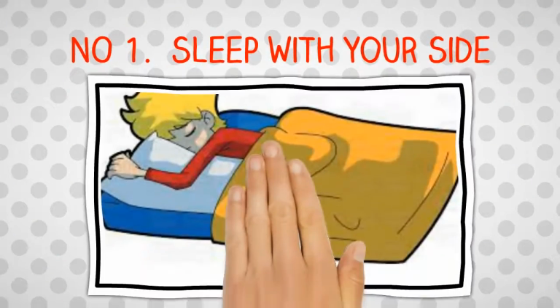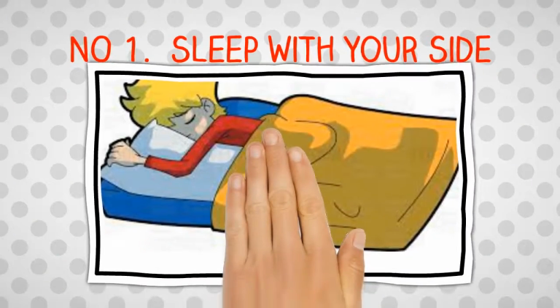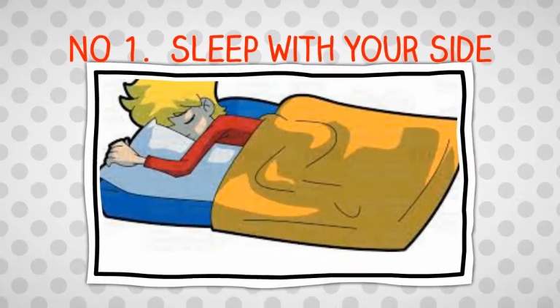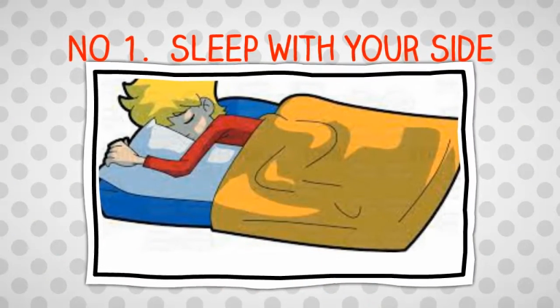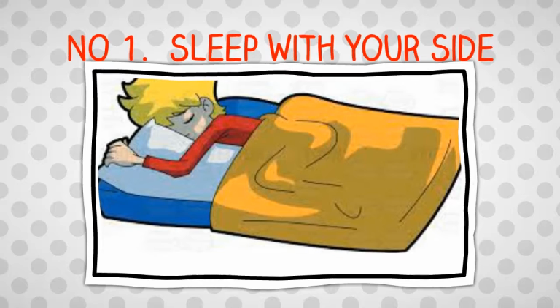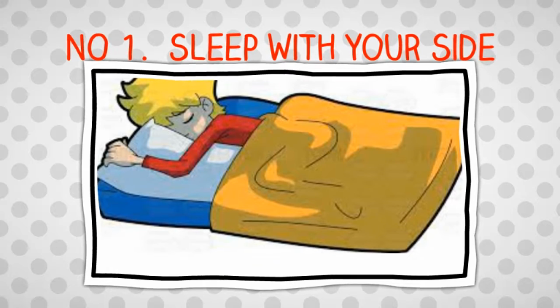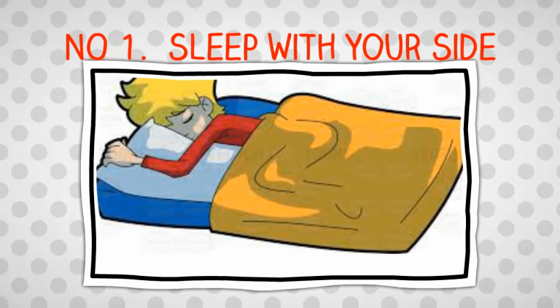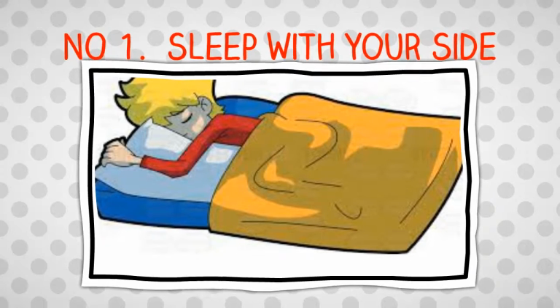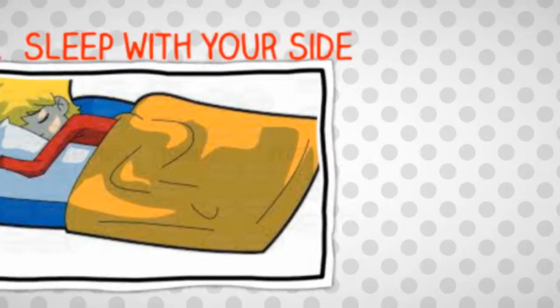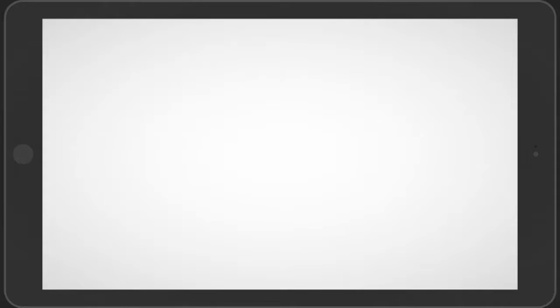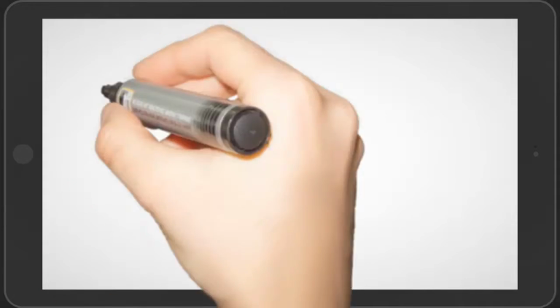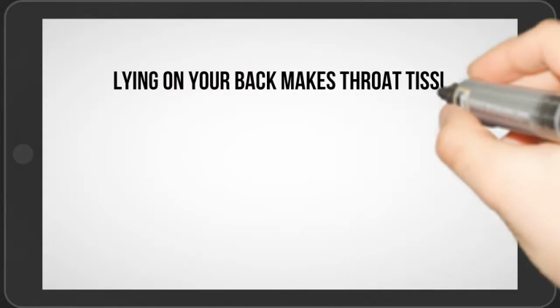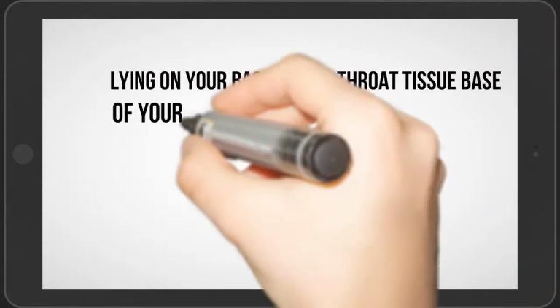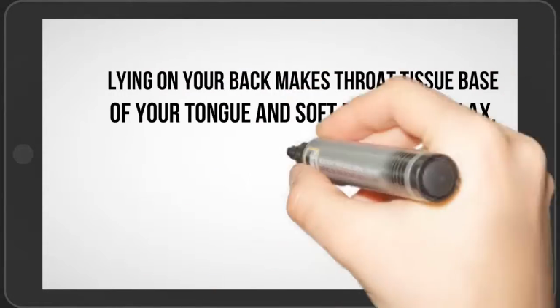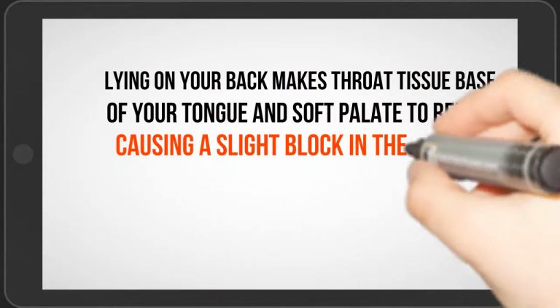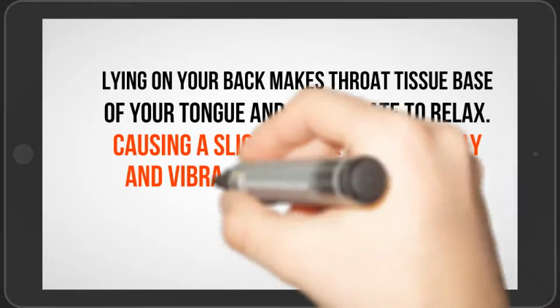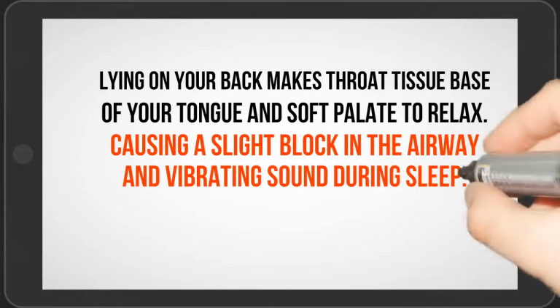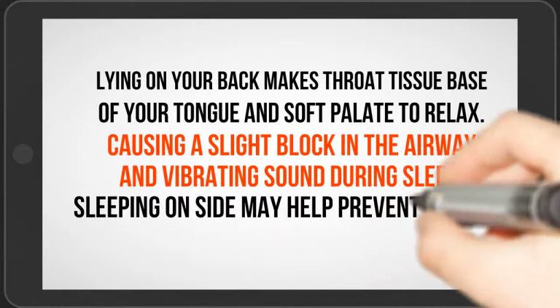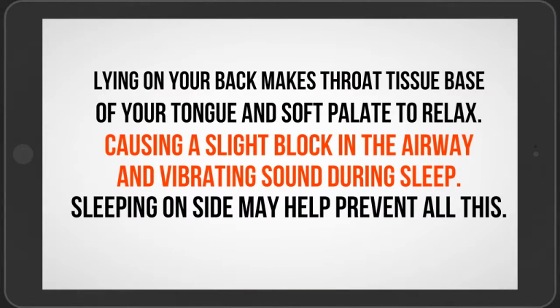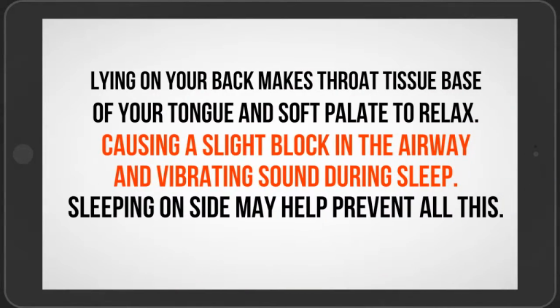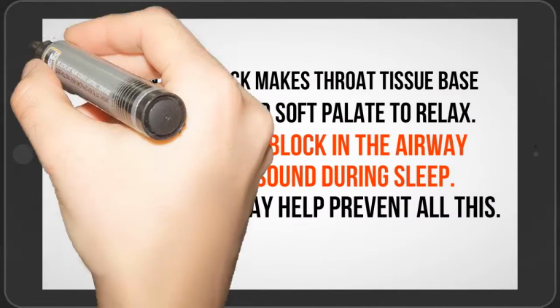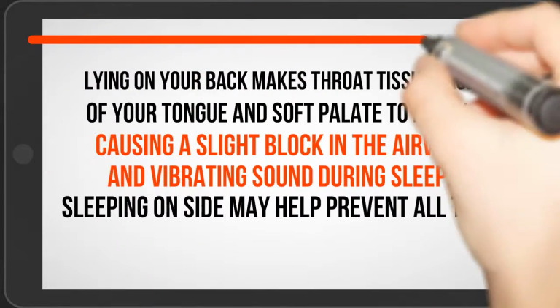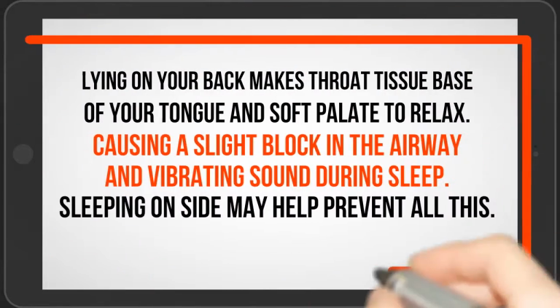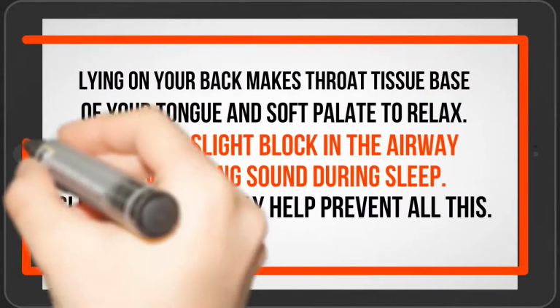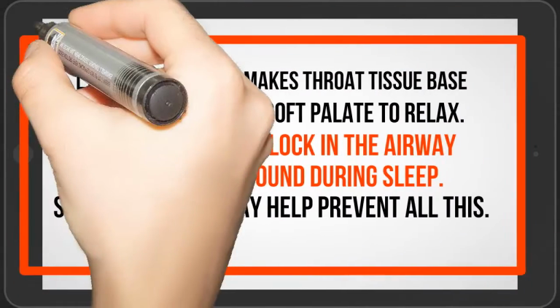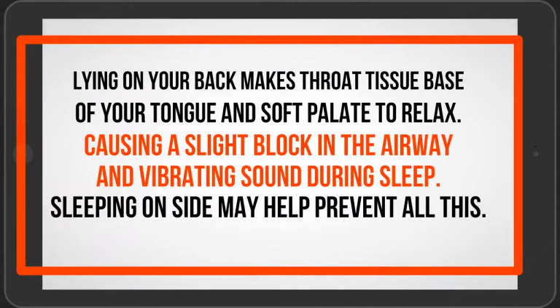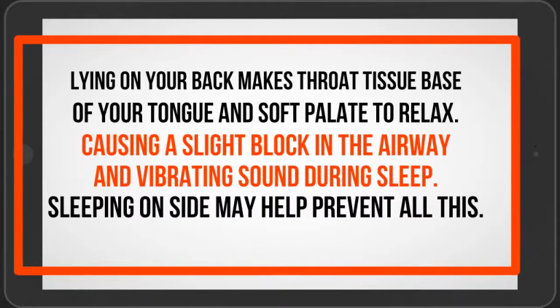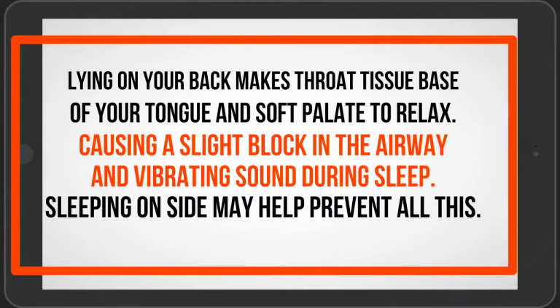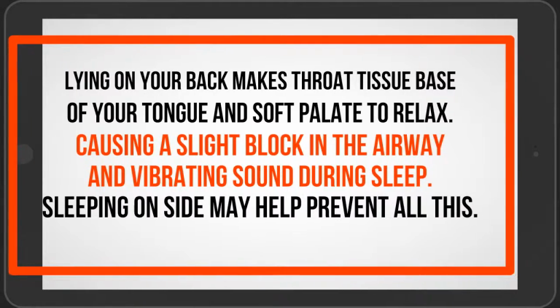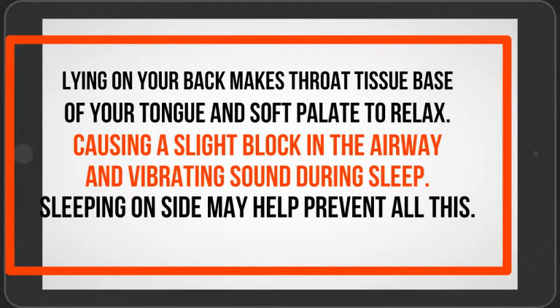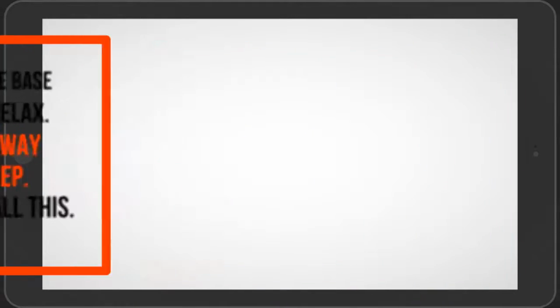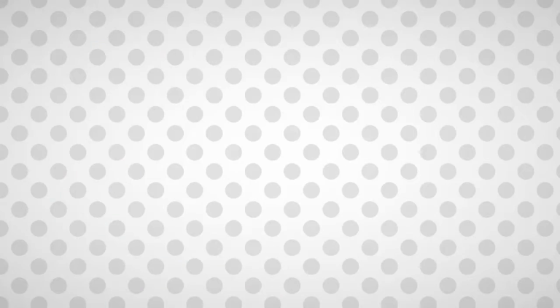Number 1: Sleep on your side. Lying on your back makes the throat tissue, base of your tongue, and soft palate relax, causing a slight block in the airway and vibrating sounds during sleep. Sleeping on your side may help prevent this.